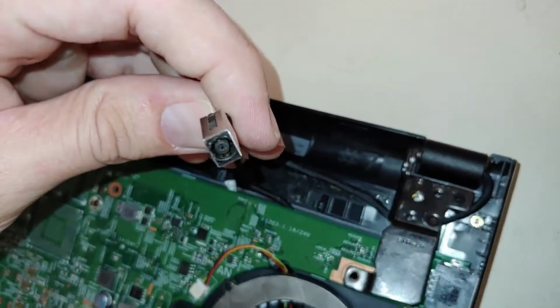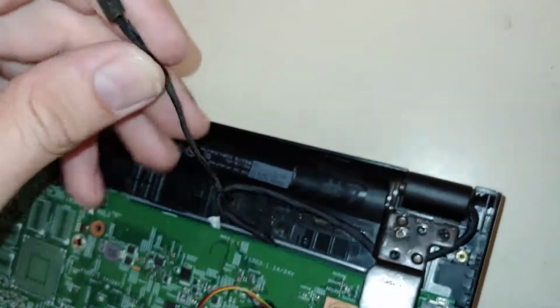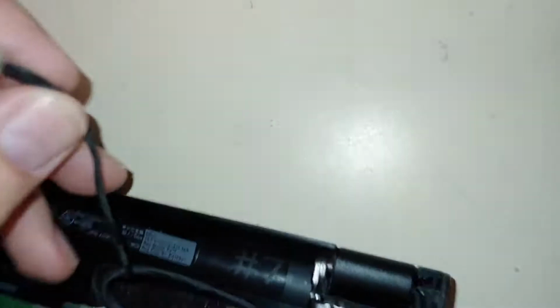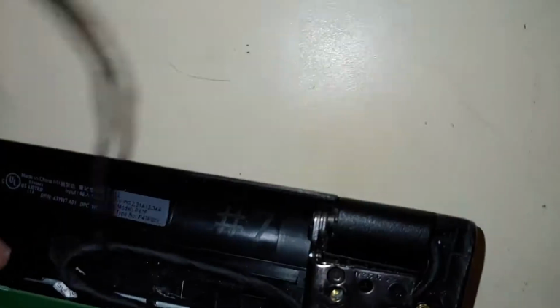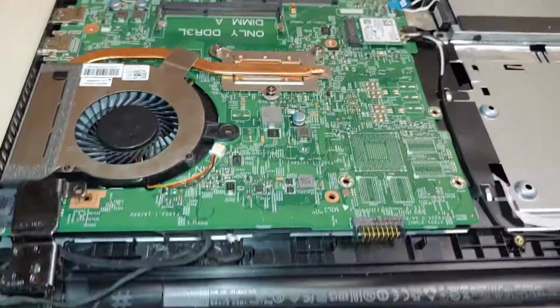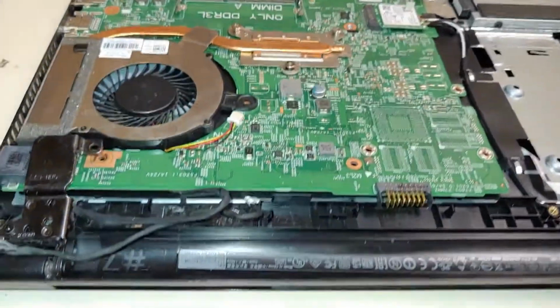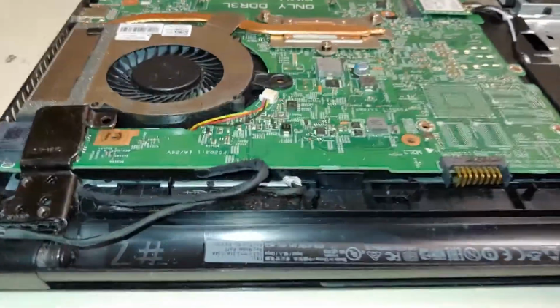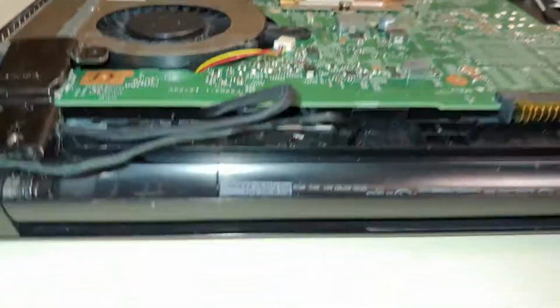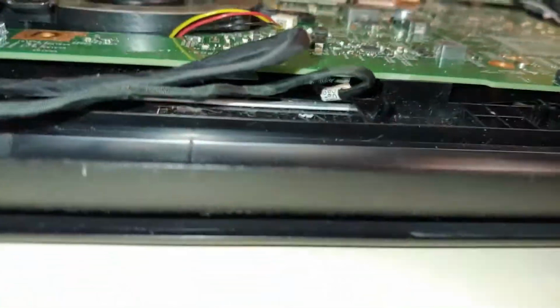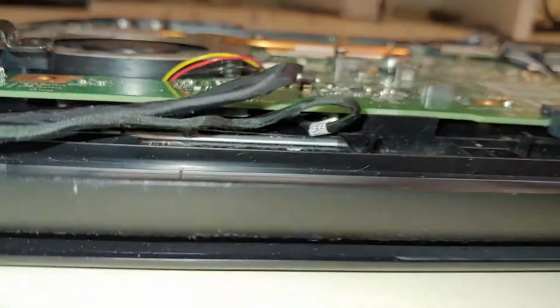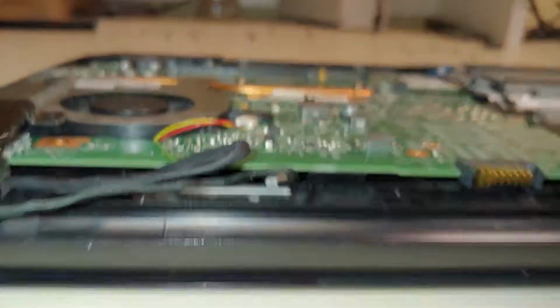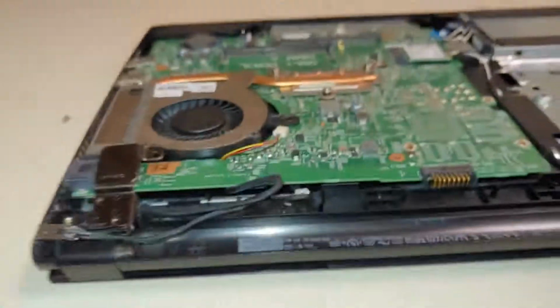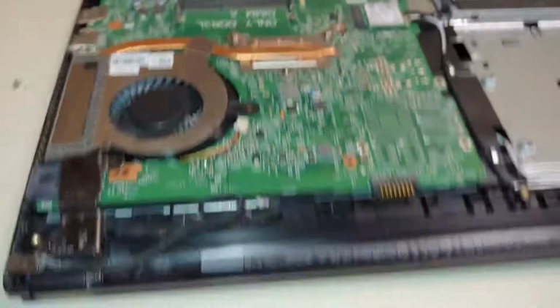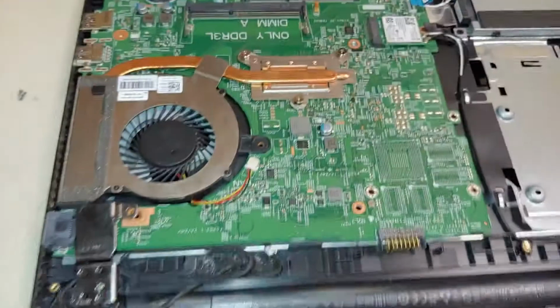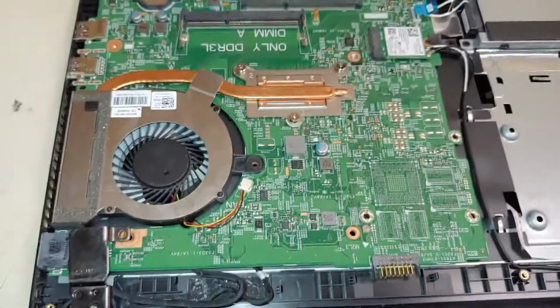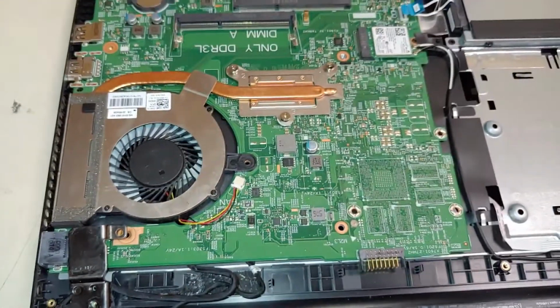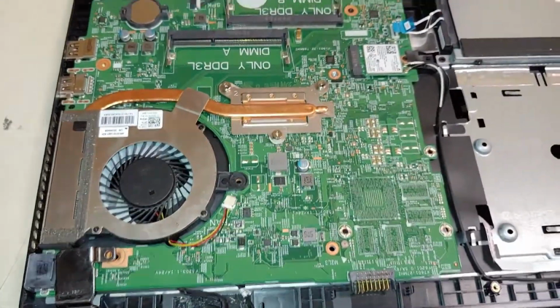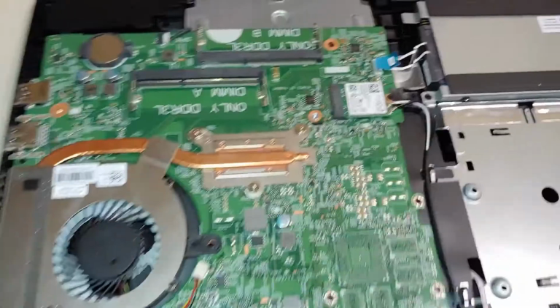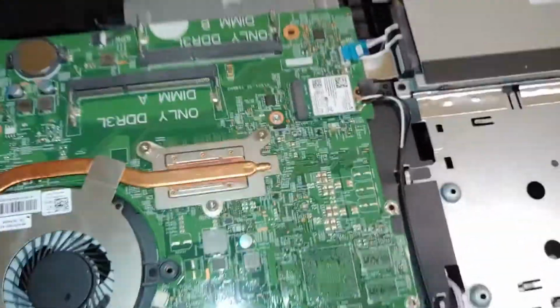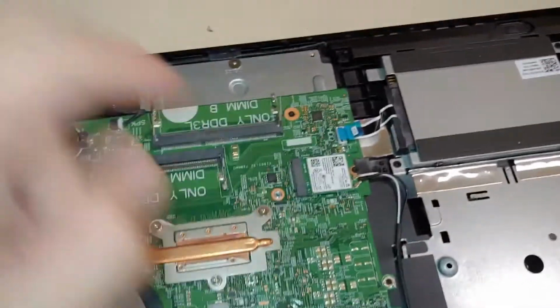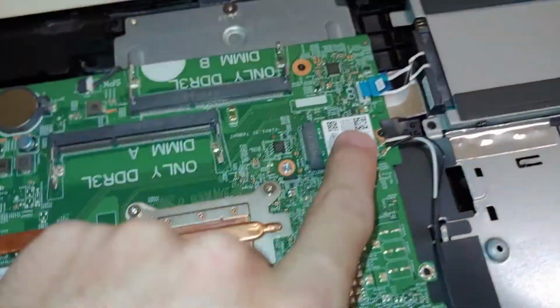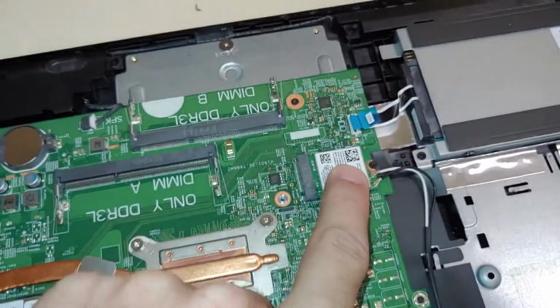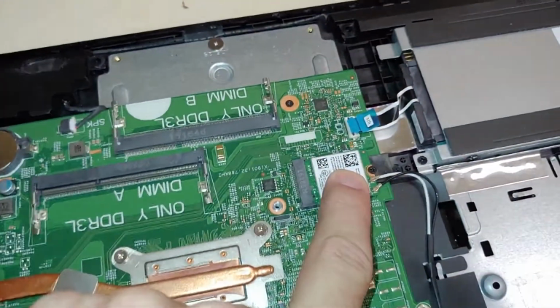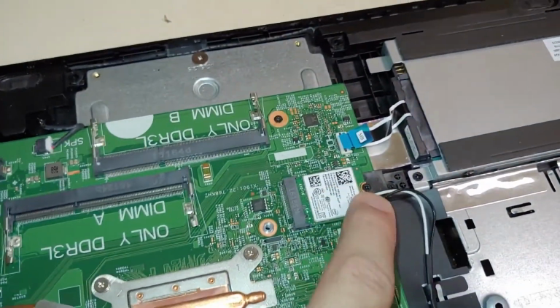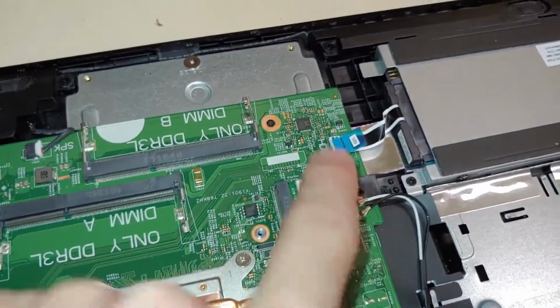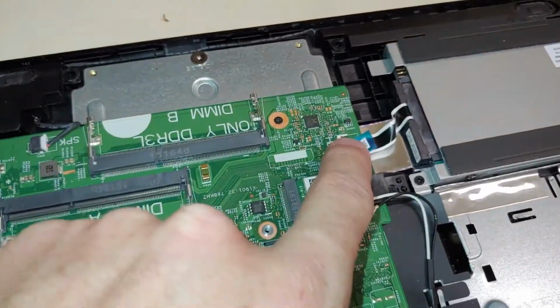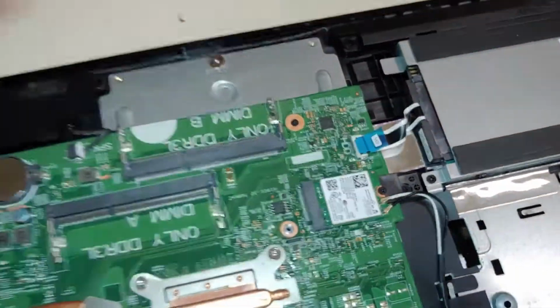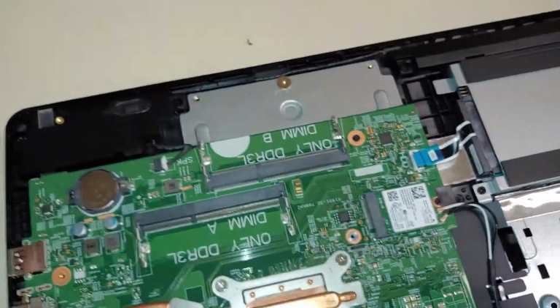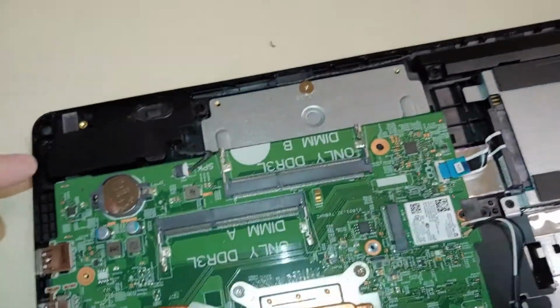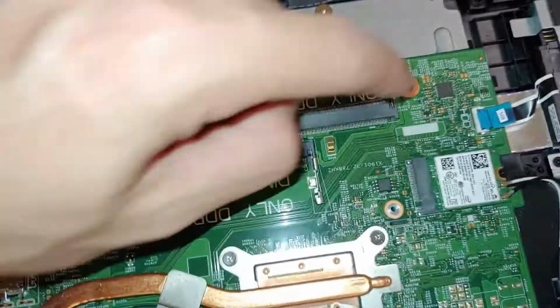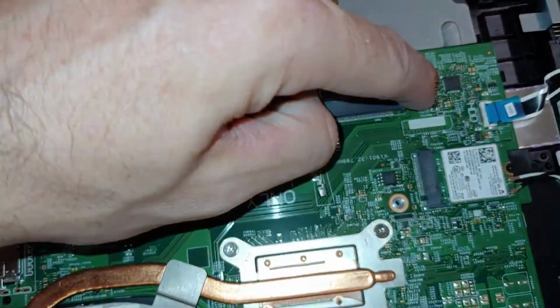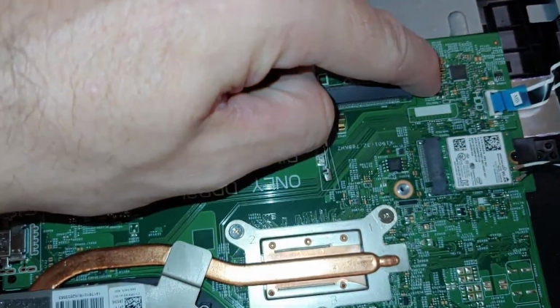Unfortunately, the way this wire wraps under here, we're going to have to take the logic board out the rest of the way. So we're going to take the wireless card off, take that screw out, undo any ribbon cables, and remove this screw.